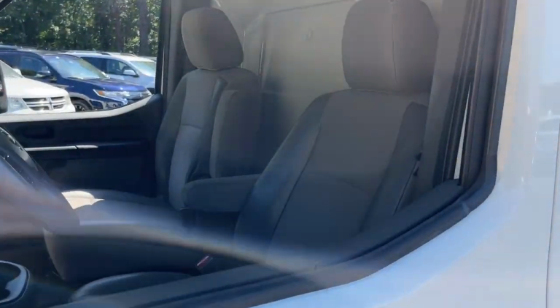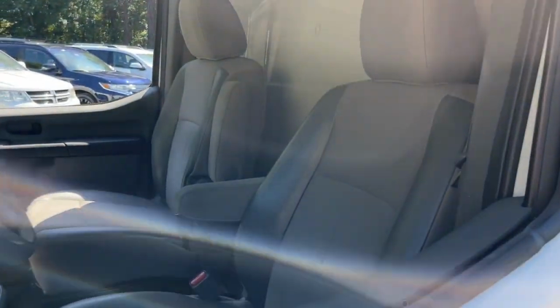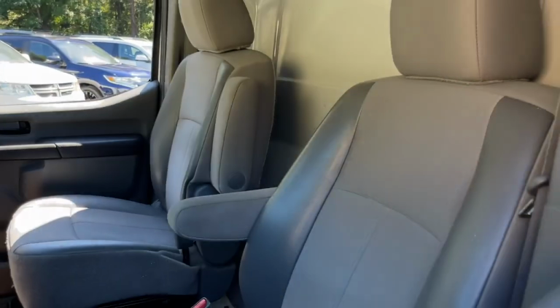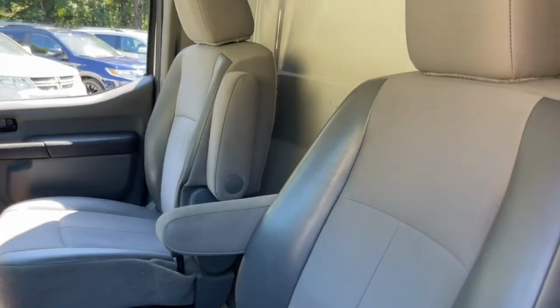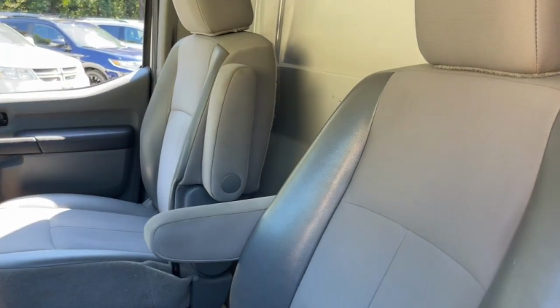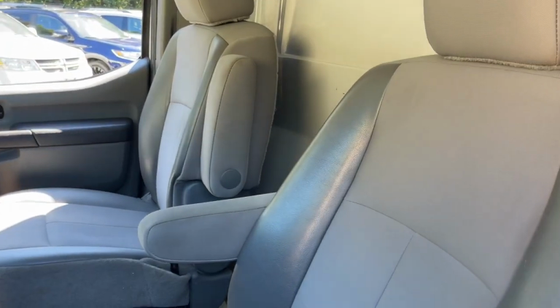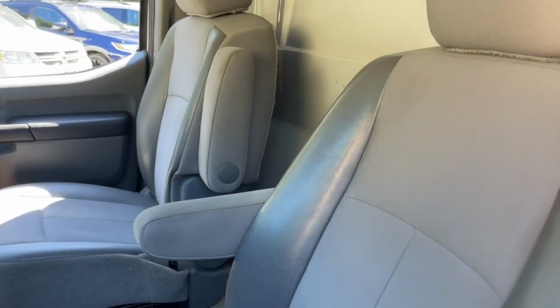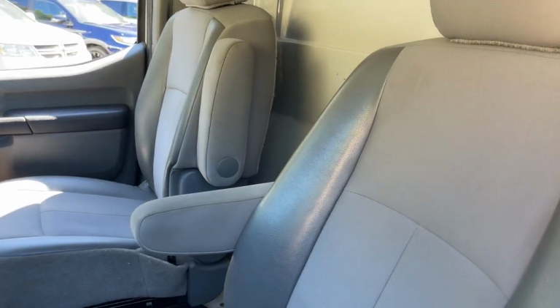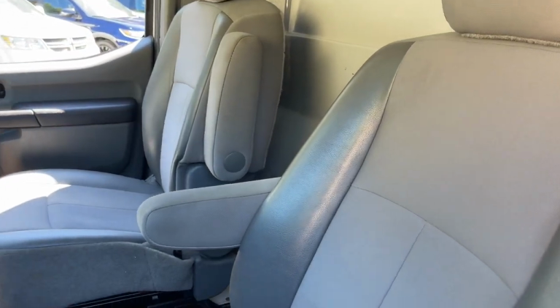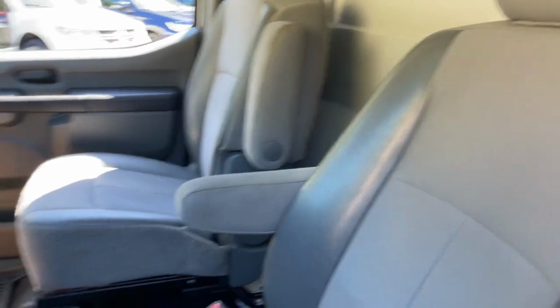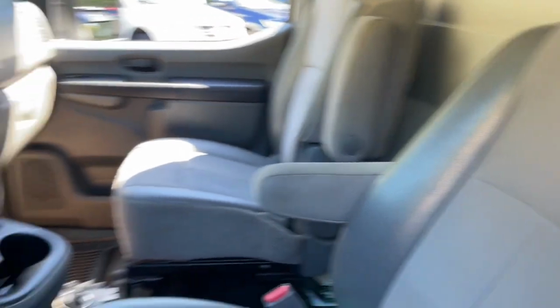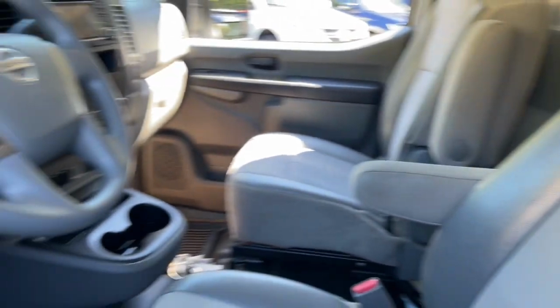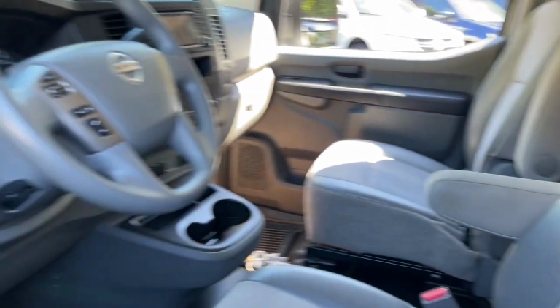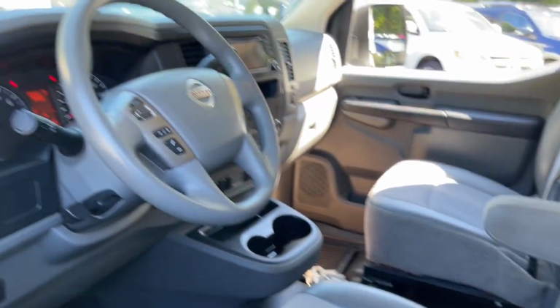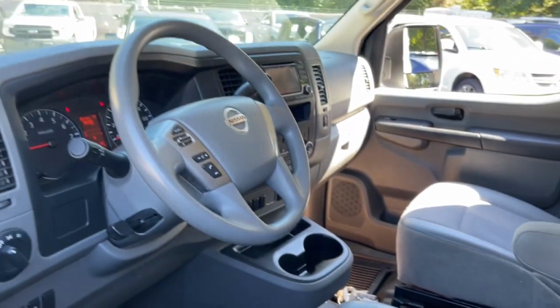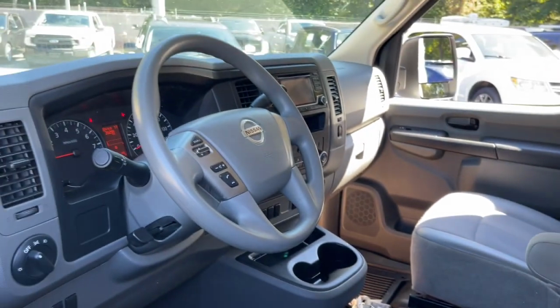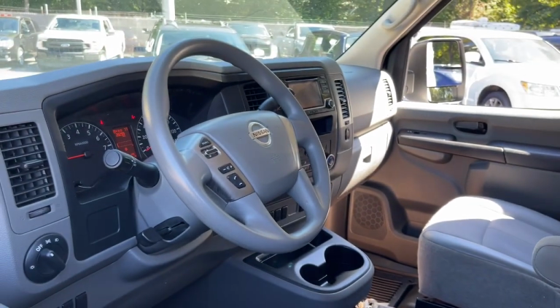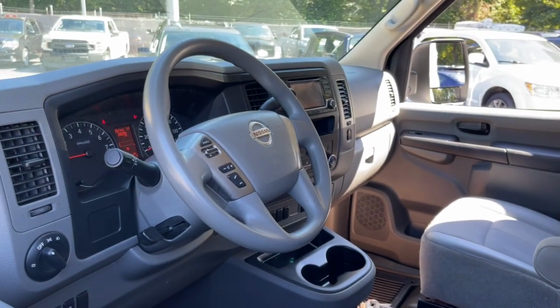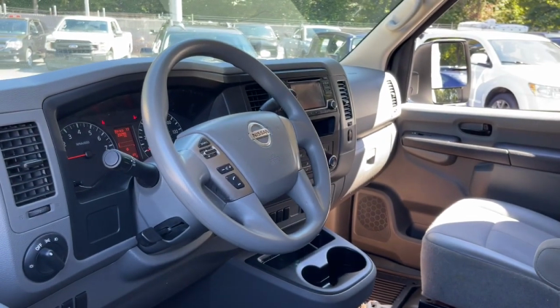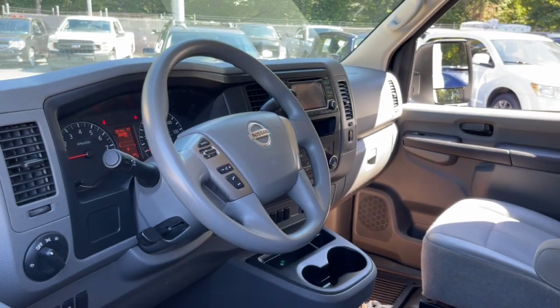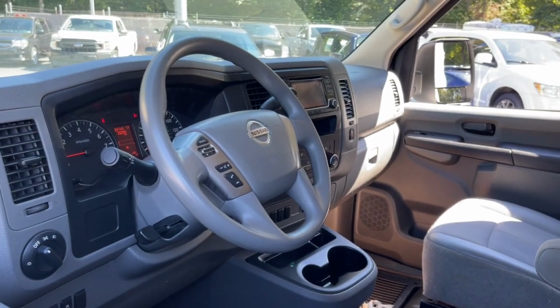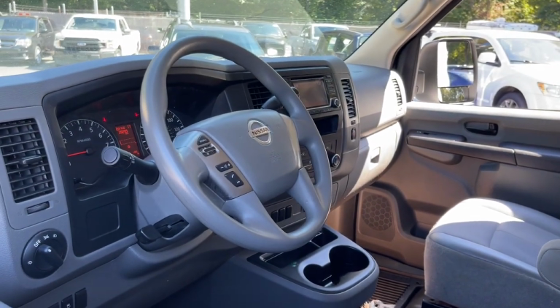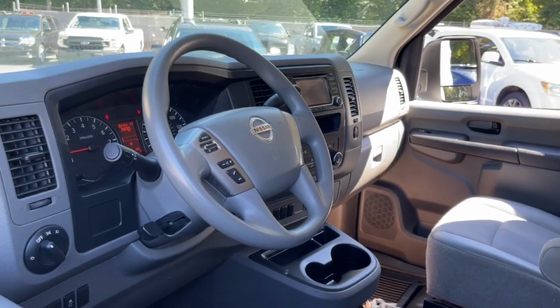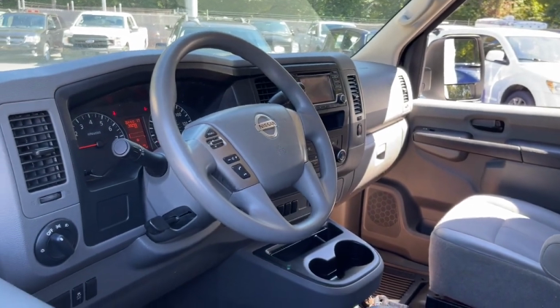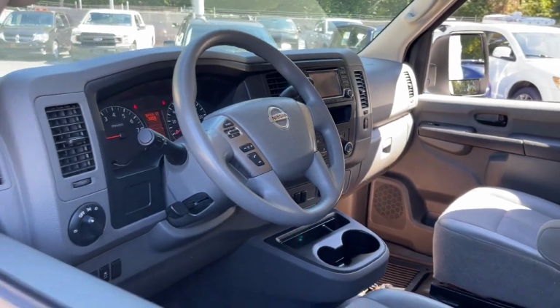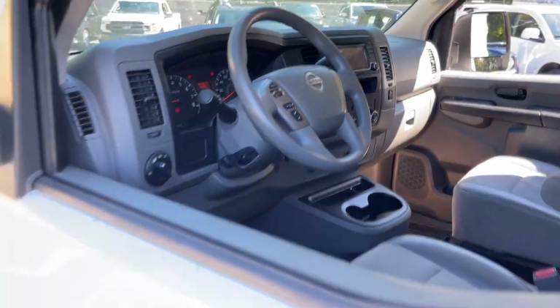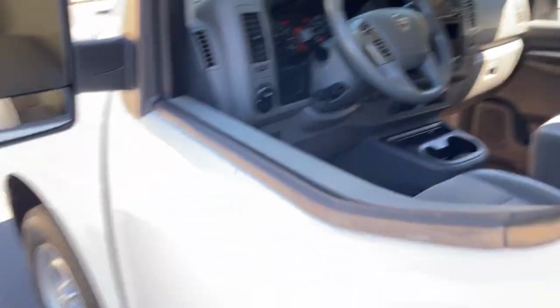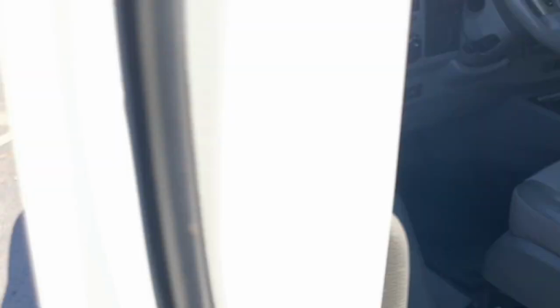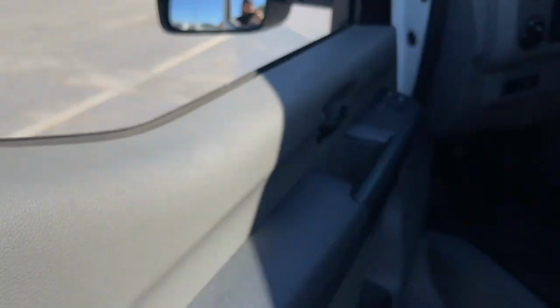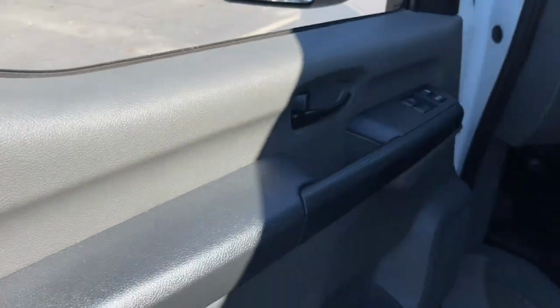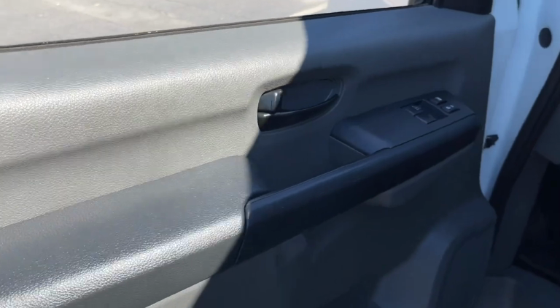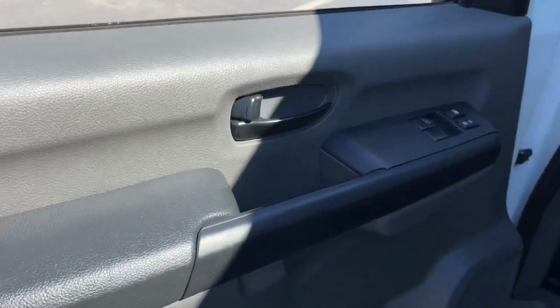Available in passenger or cargo configurations, this hard-working hauler delivers robust utility, a smooth ride, and easy maneuverability.